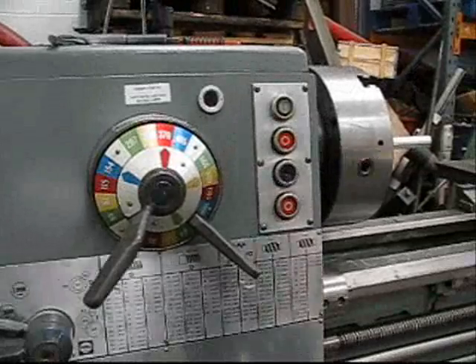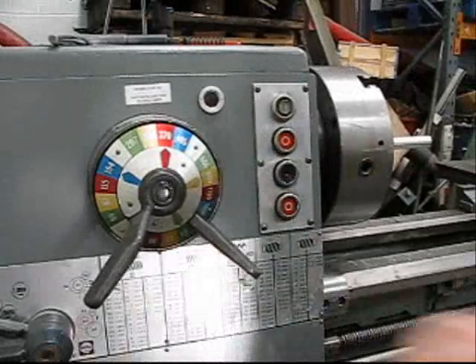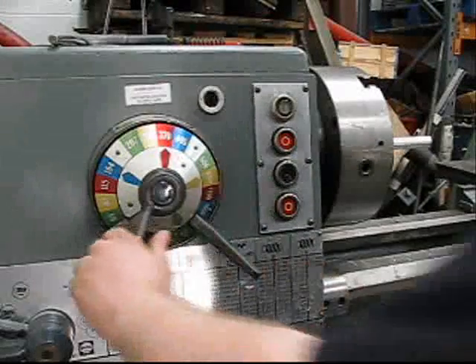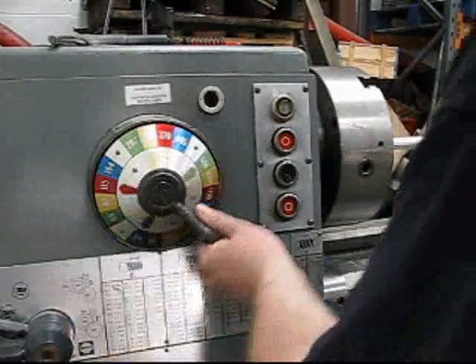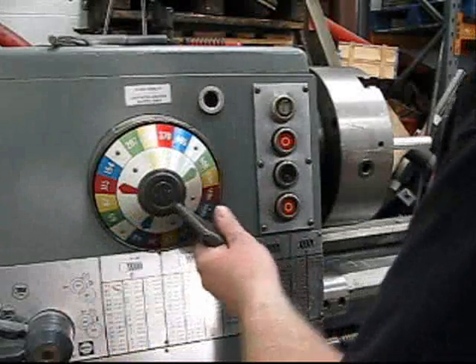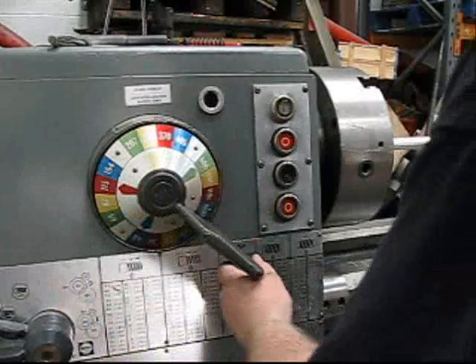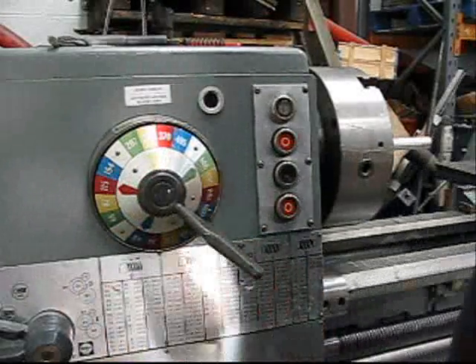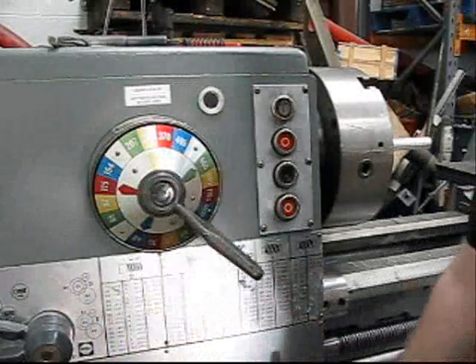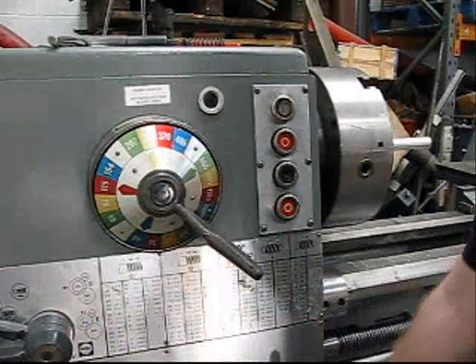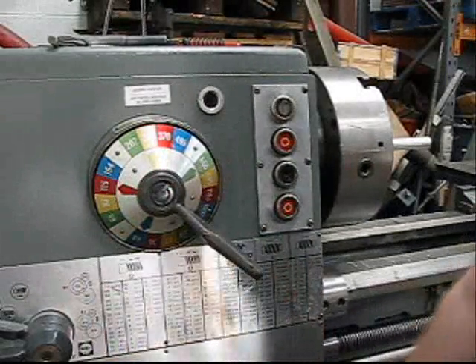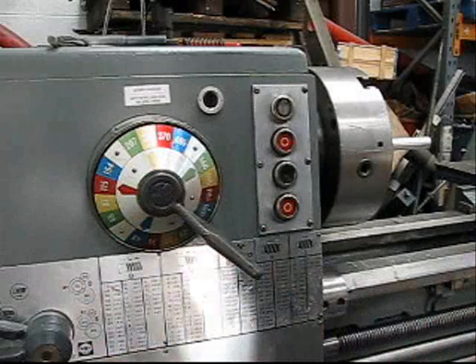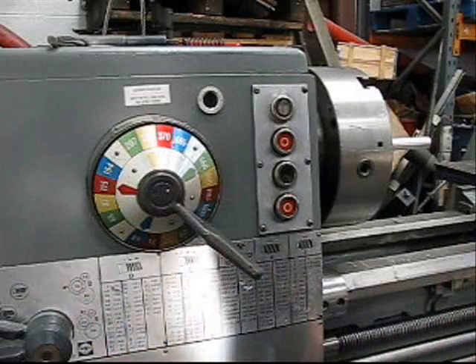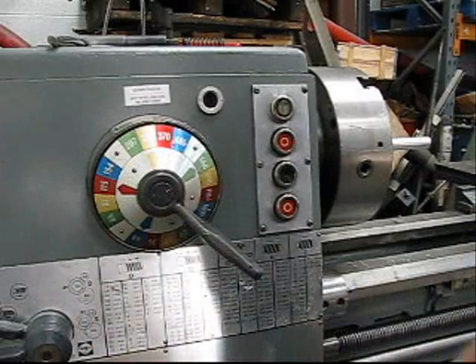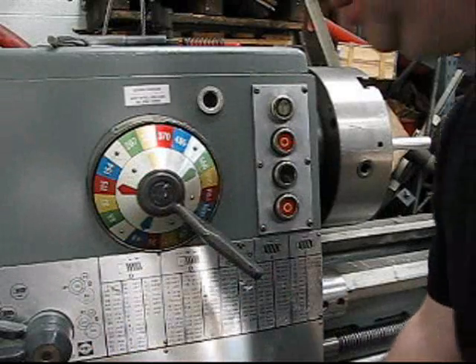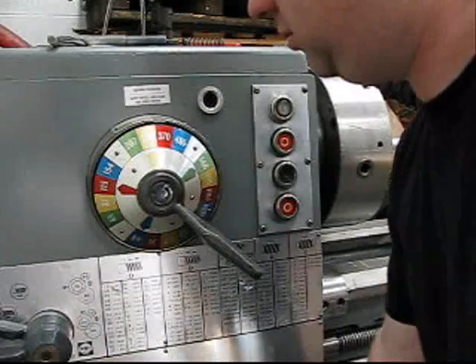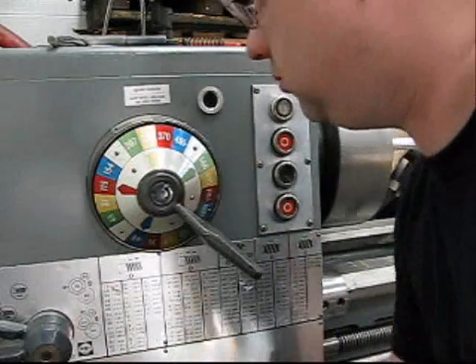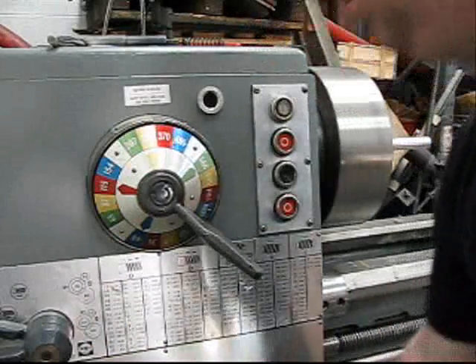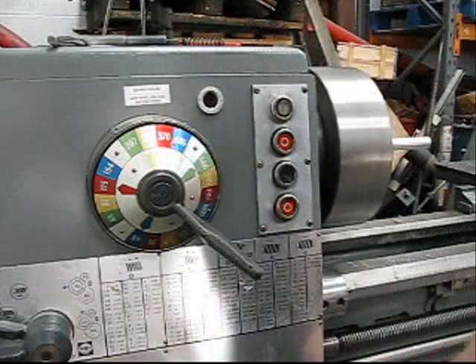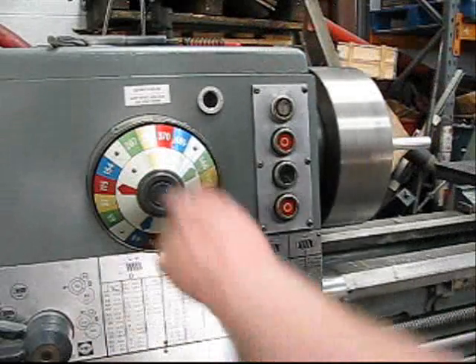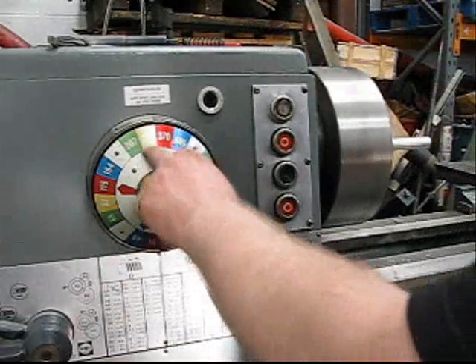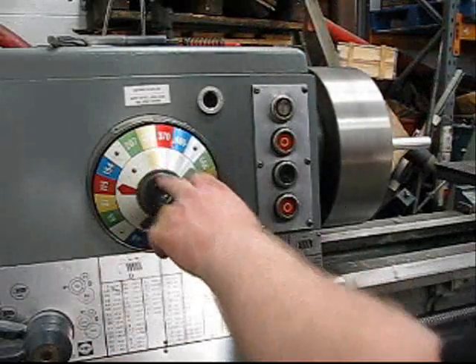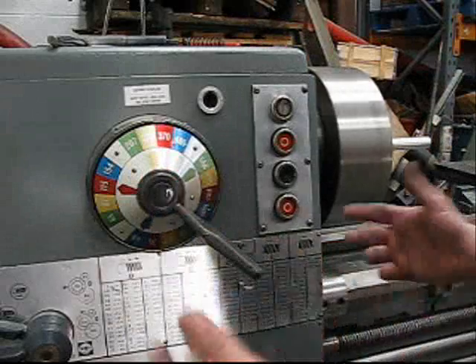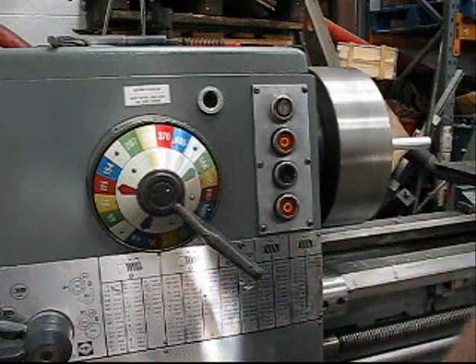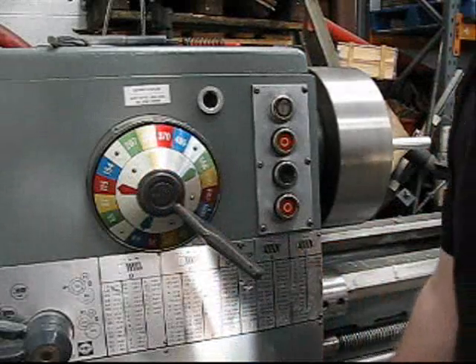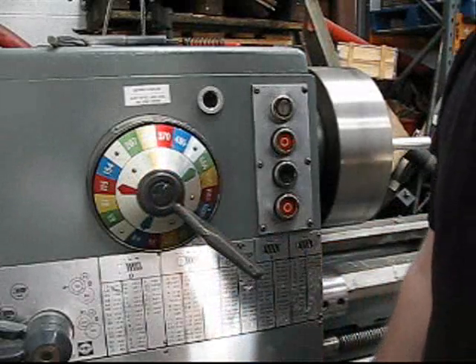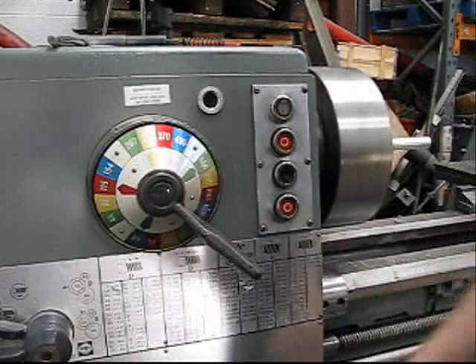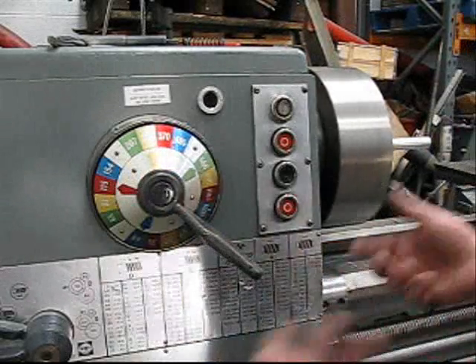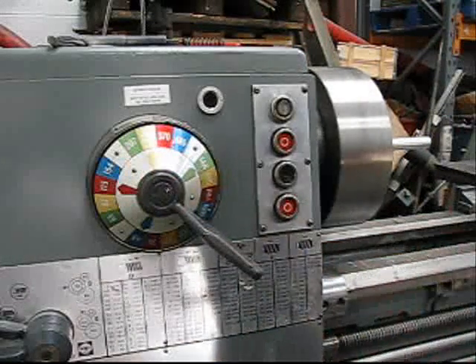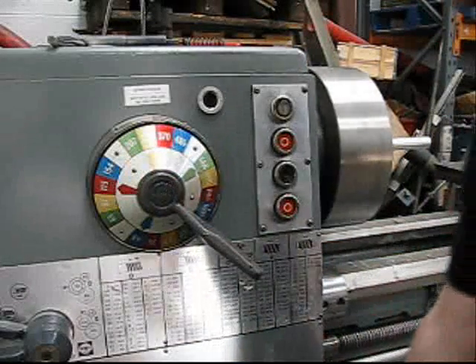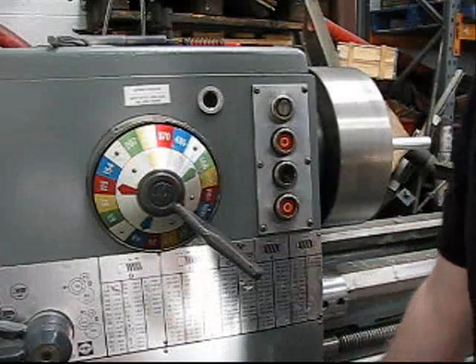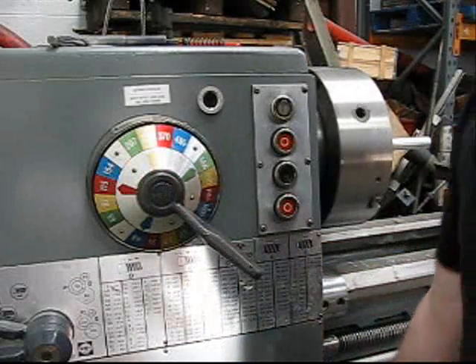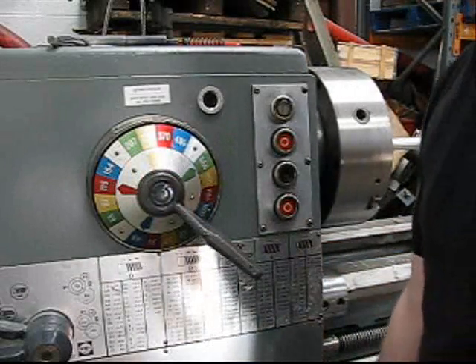So I just want to show you, run through all the gears with you so you can hear them all — there's no dodgy ones. That's 278. I'm going to do it relatively quickly because otherwise it'll take forever.